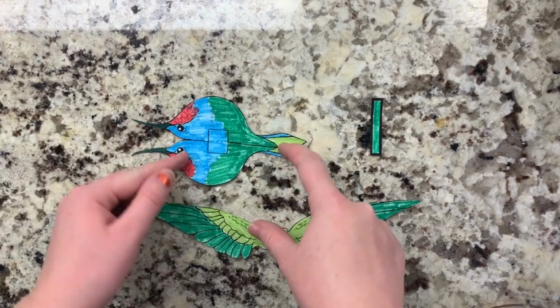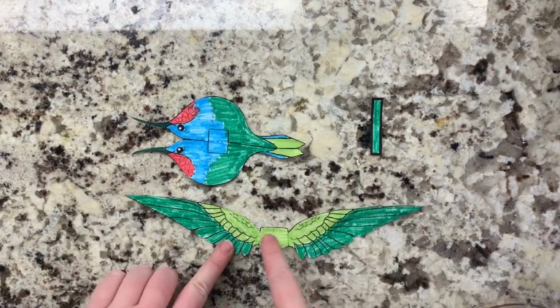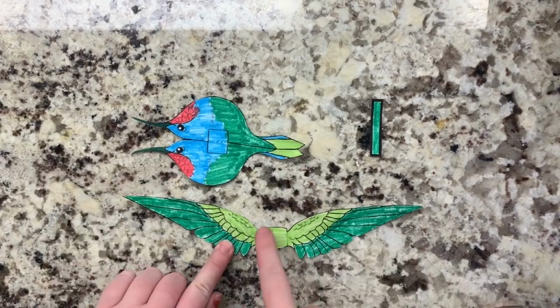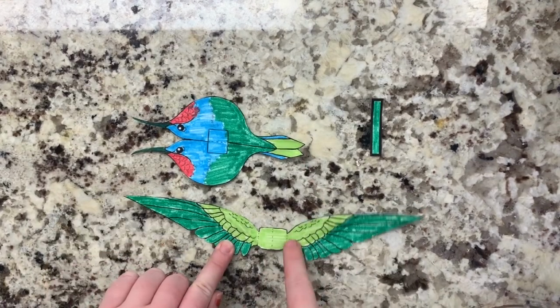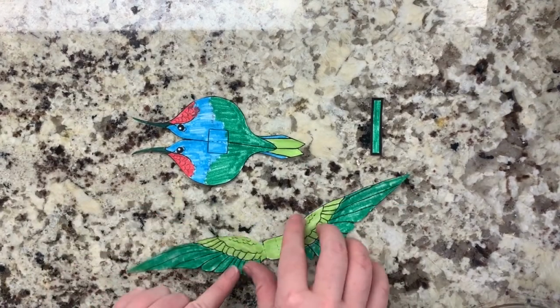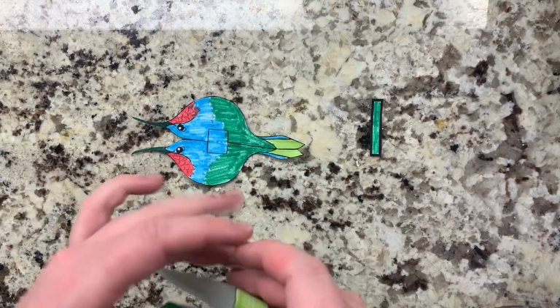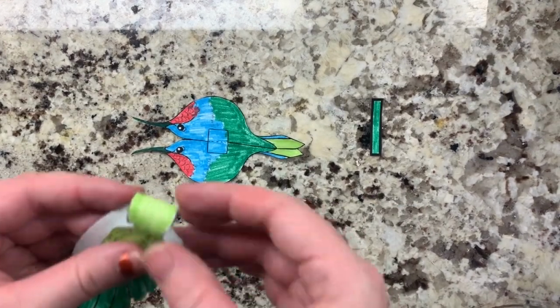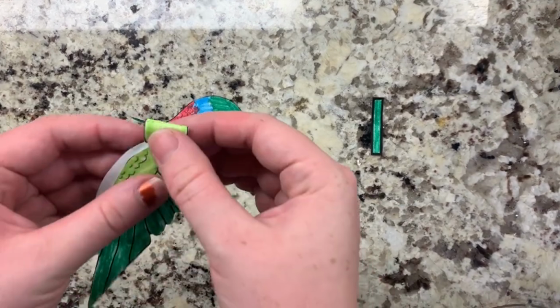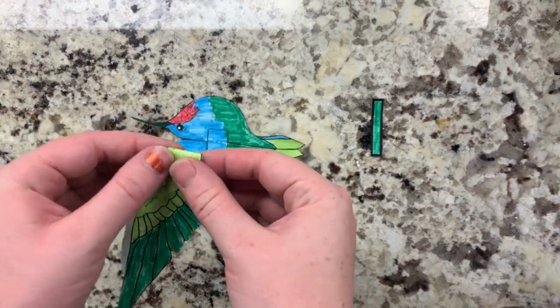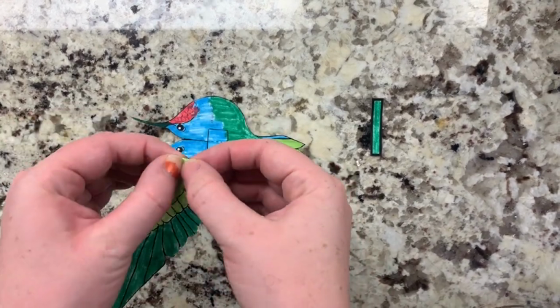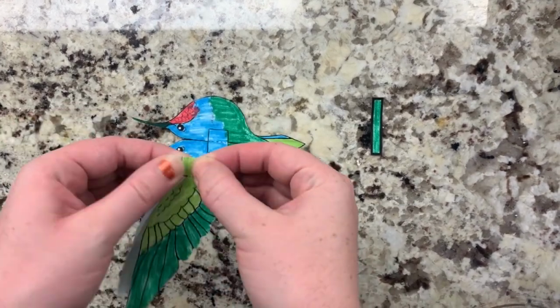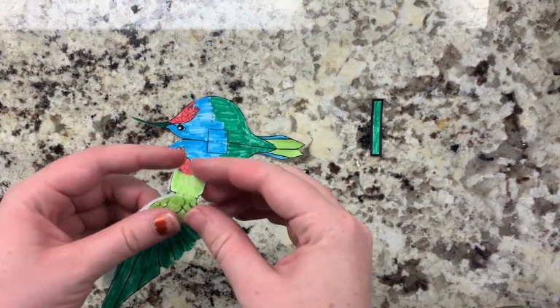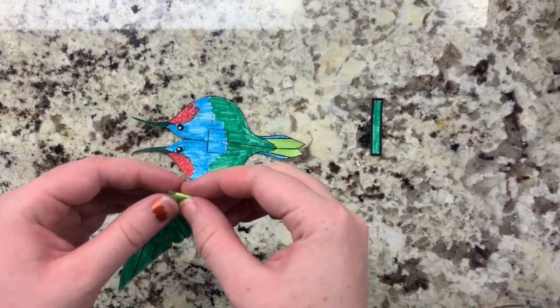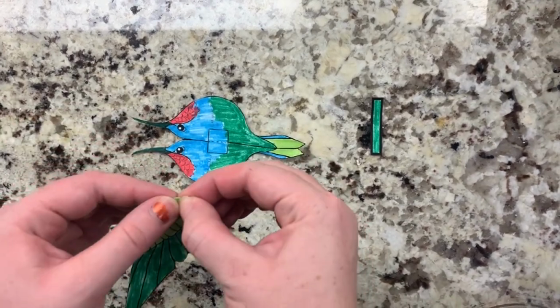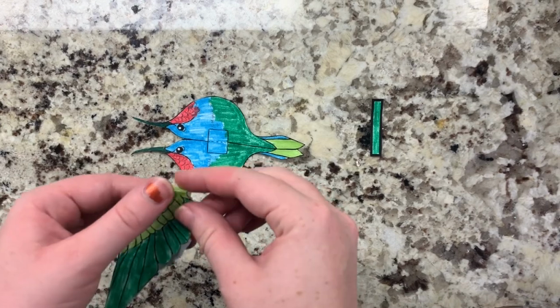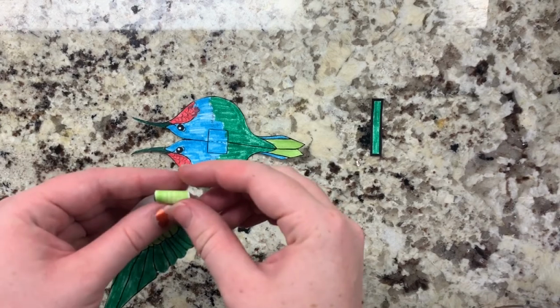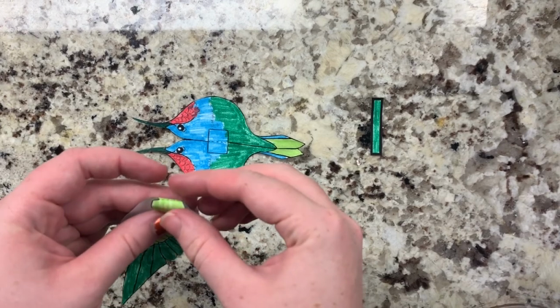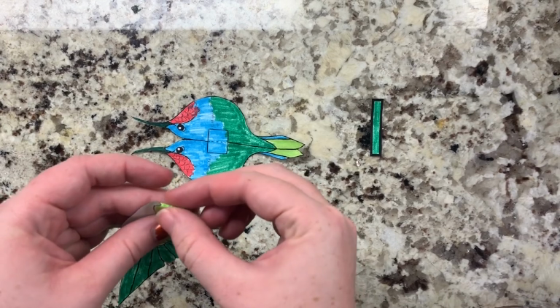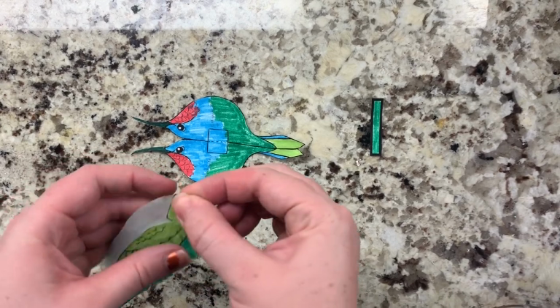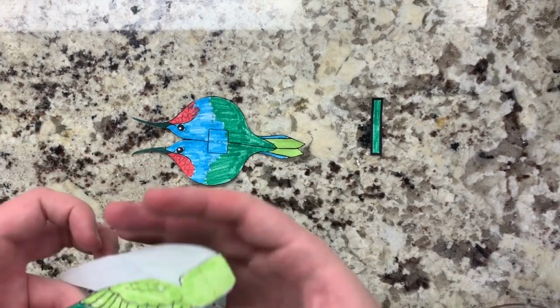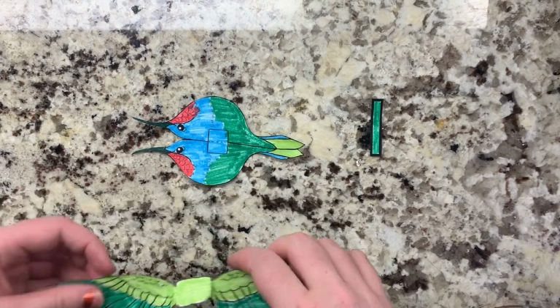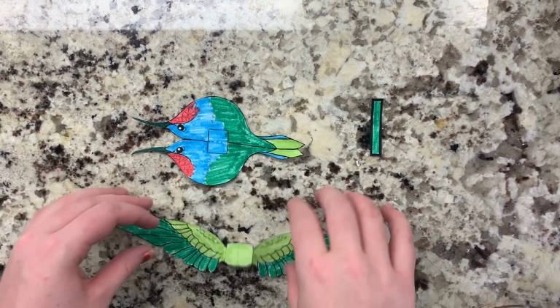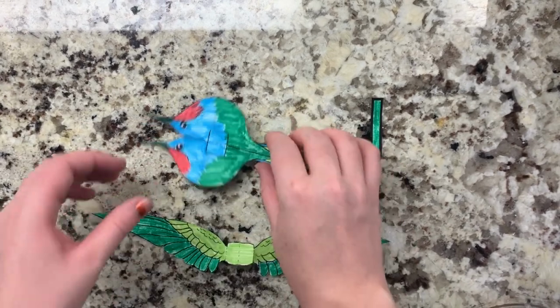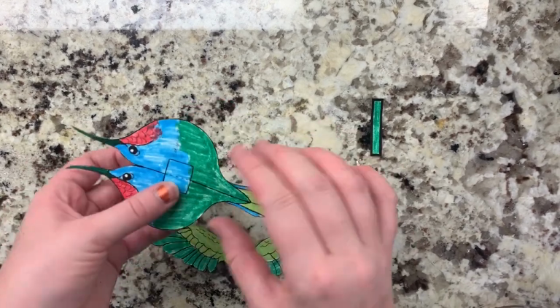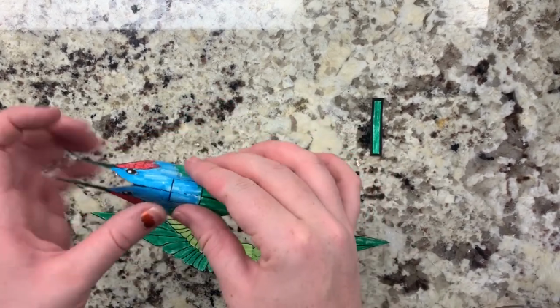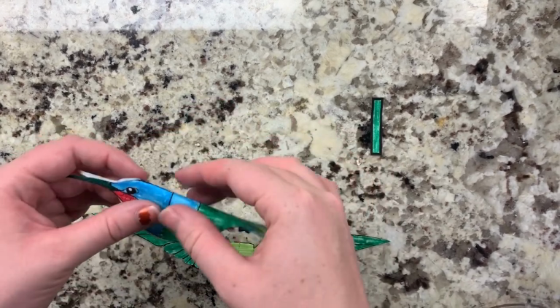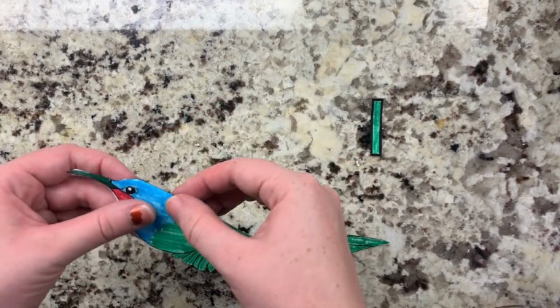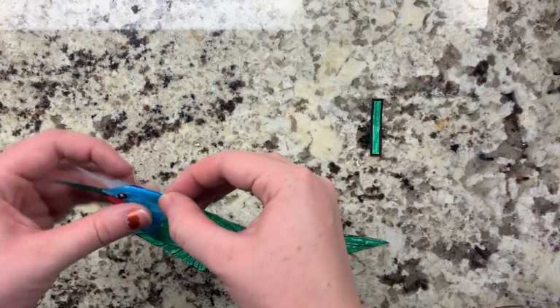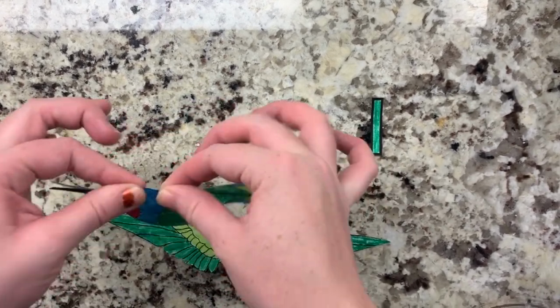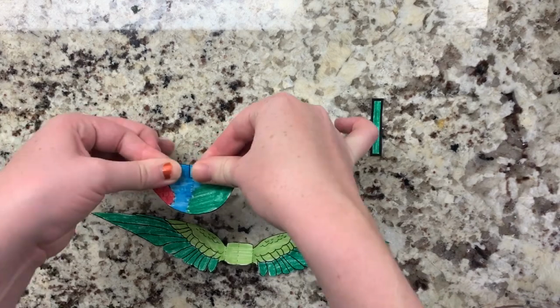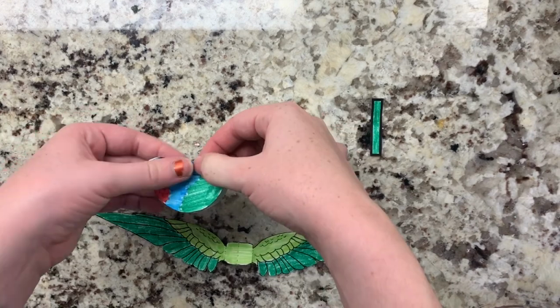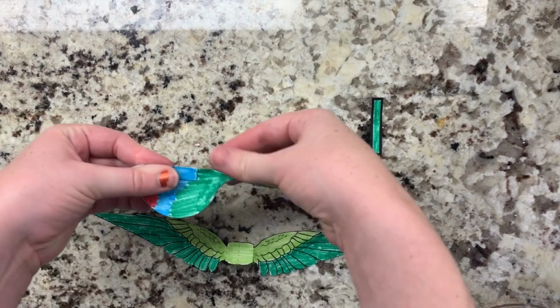When that's done, it's time to fold along the dotted lines. There's one on the hummingbird itself and three on the wings. Don't forget to fold the tail as well.